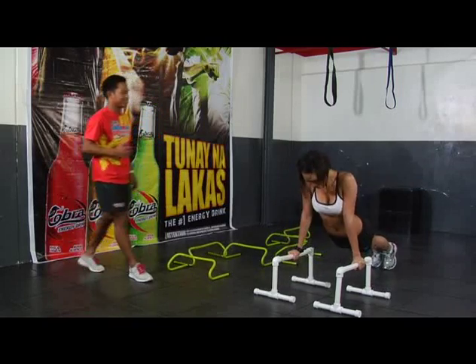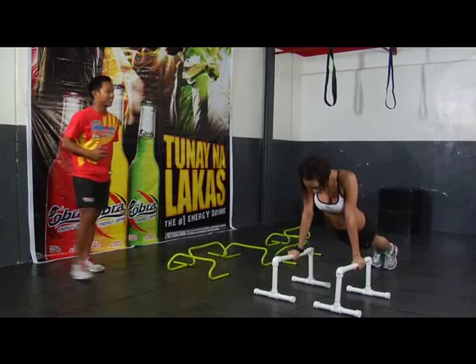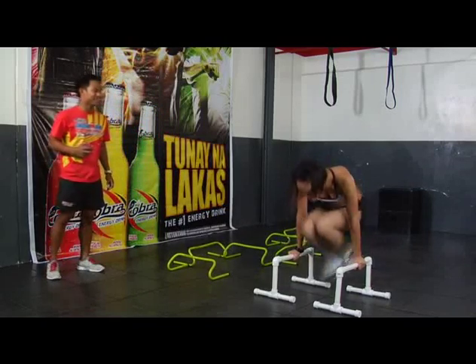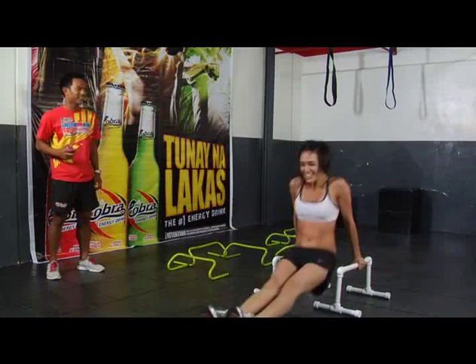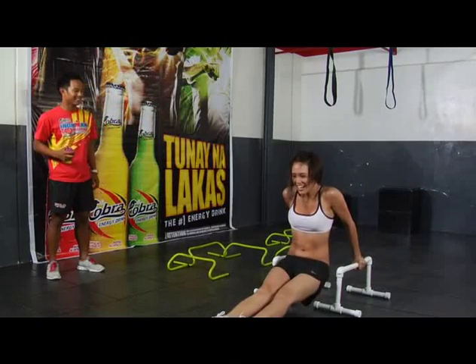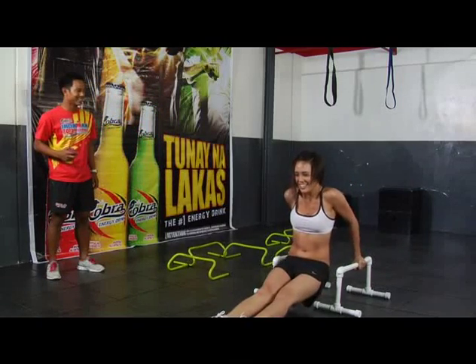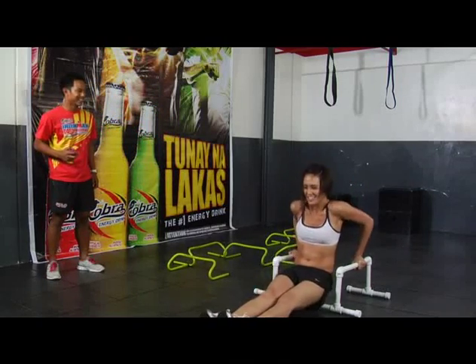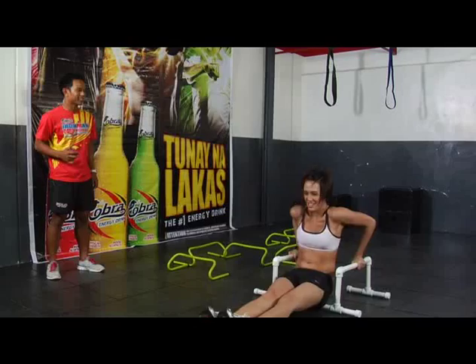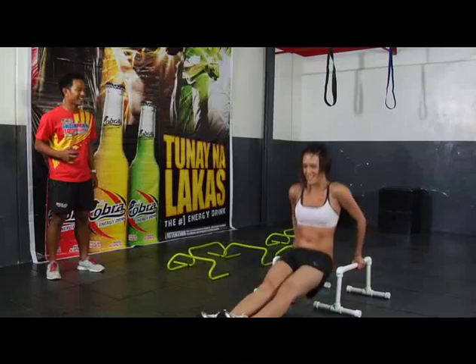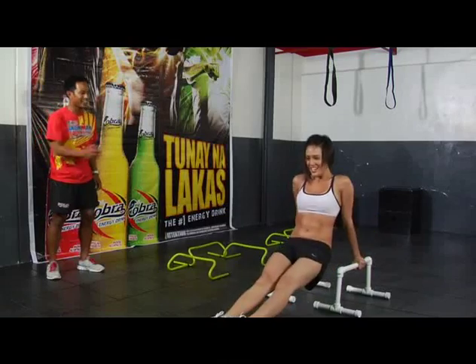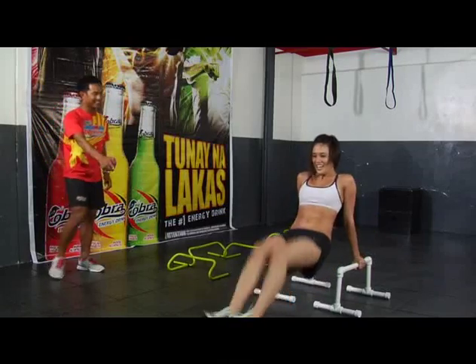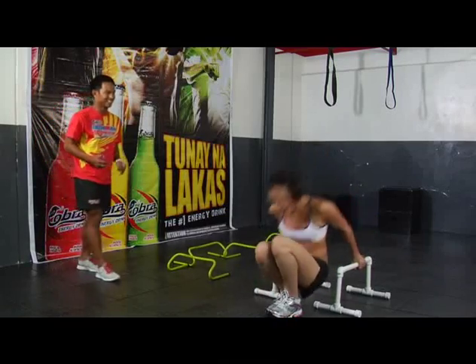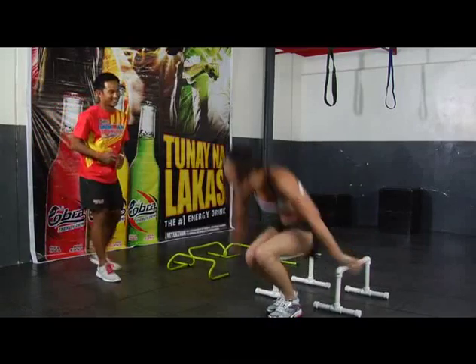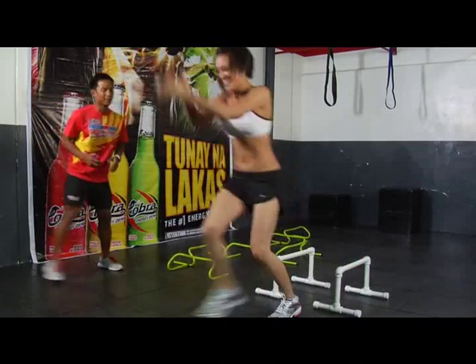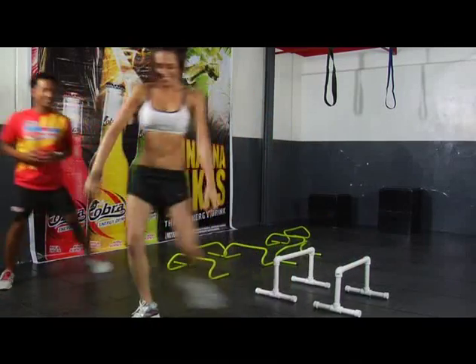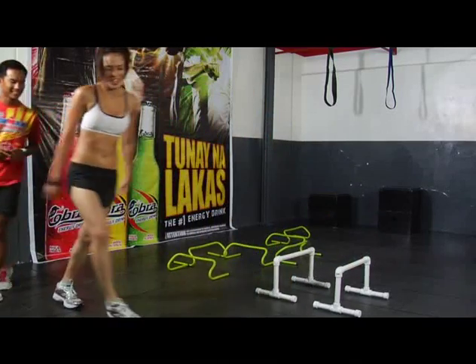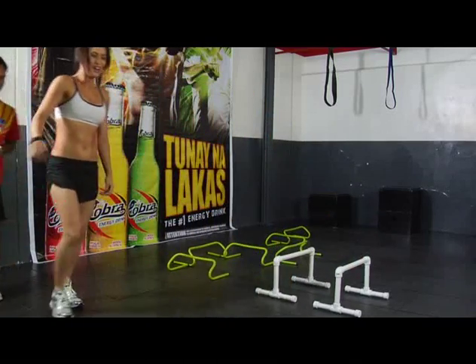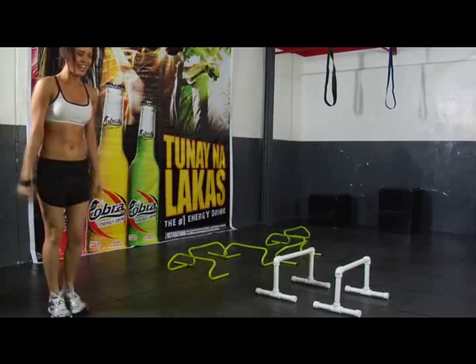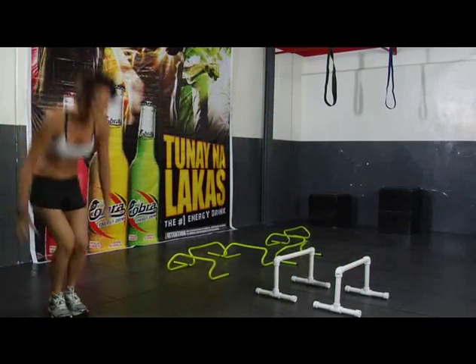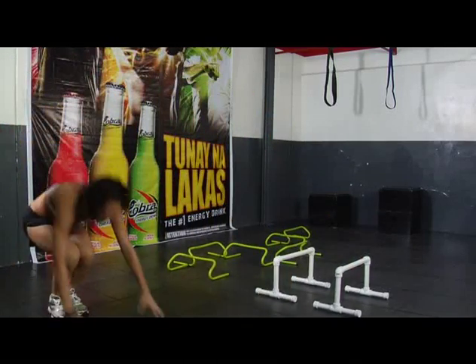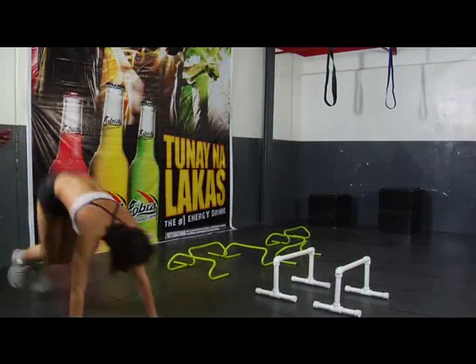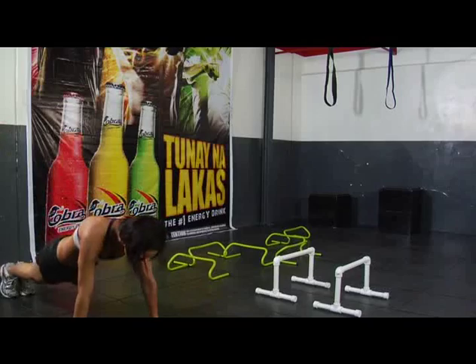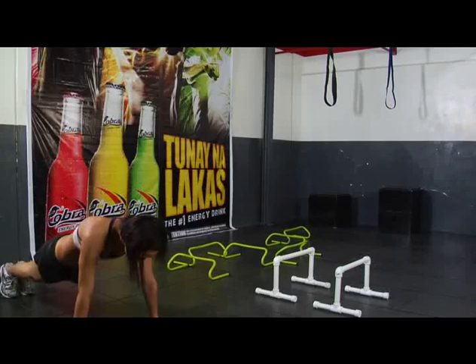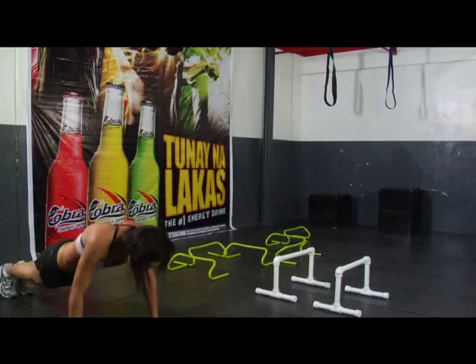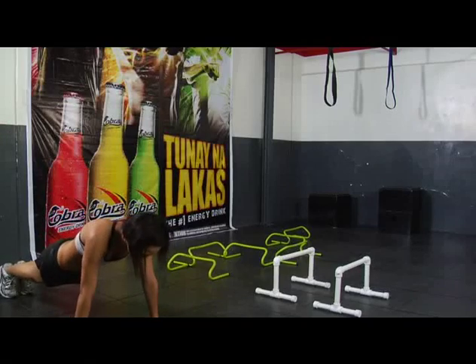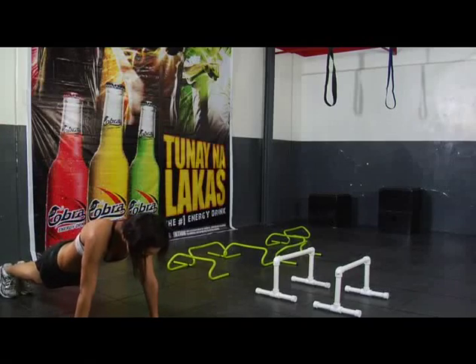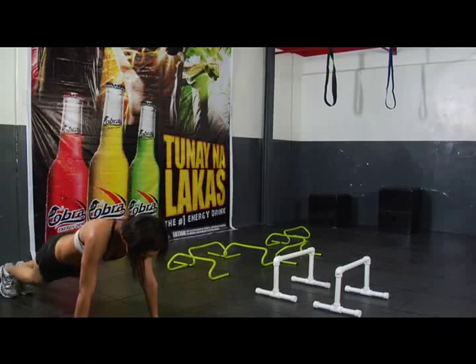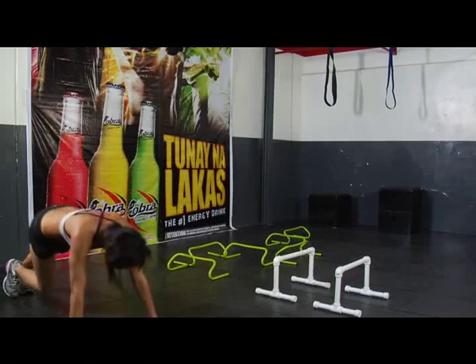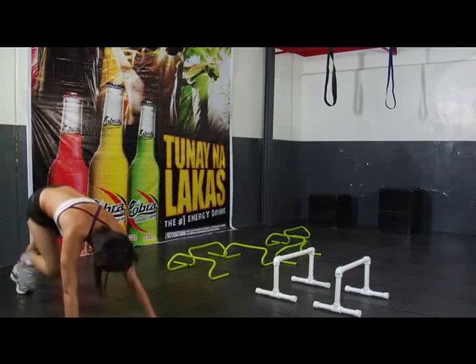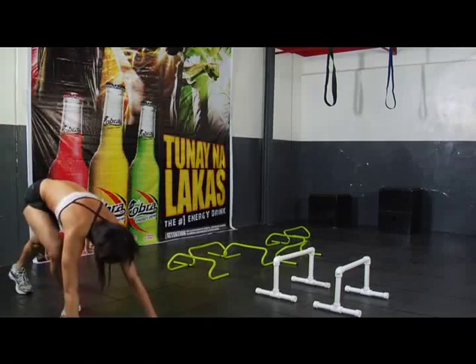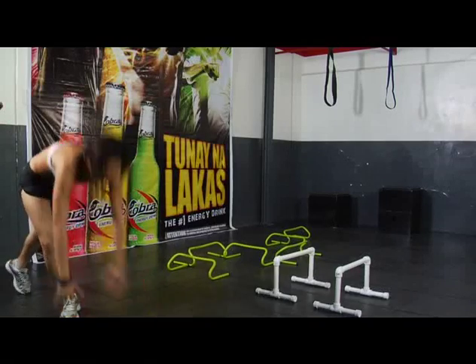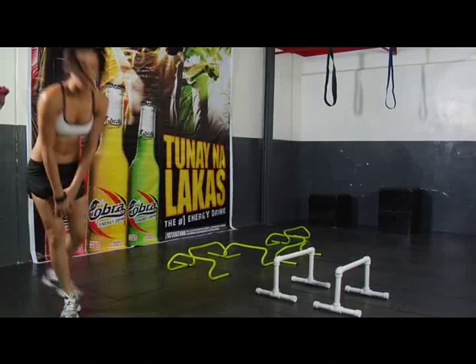Good job. Last one. Okay. Burpee! Twenty minutes. Time's up.